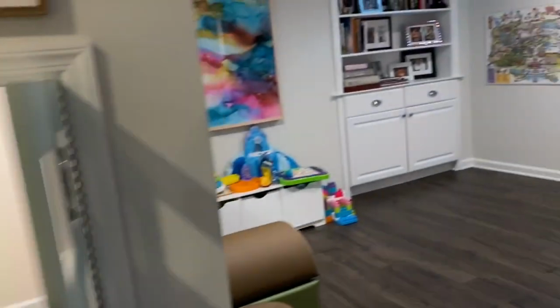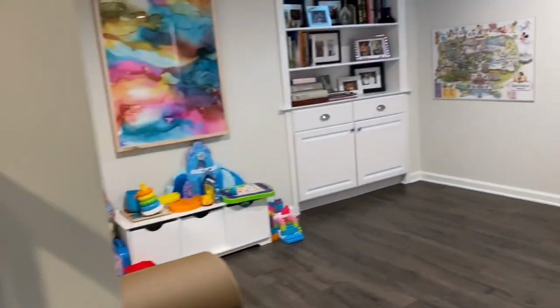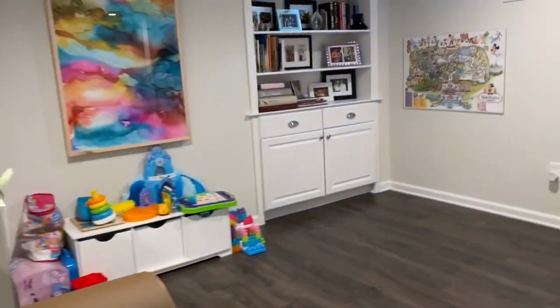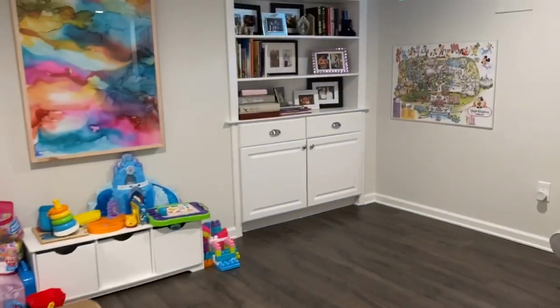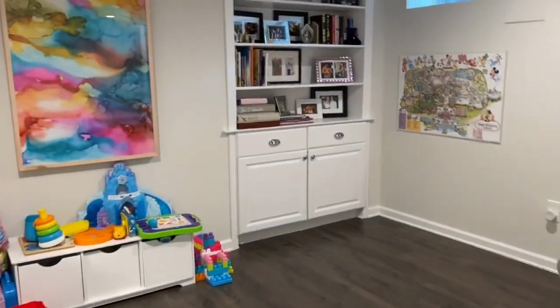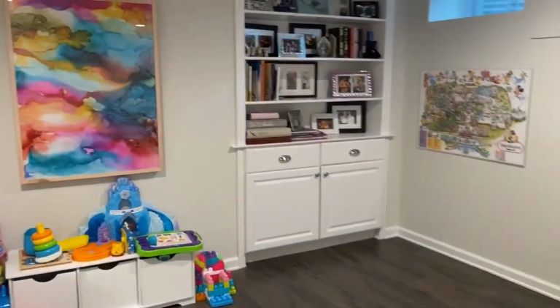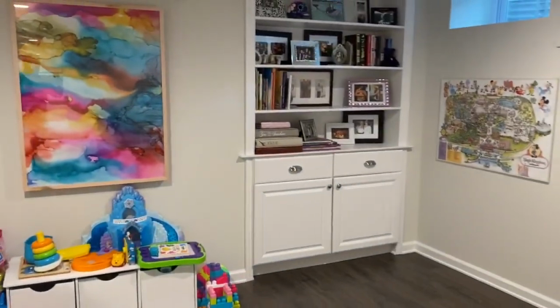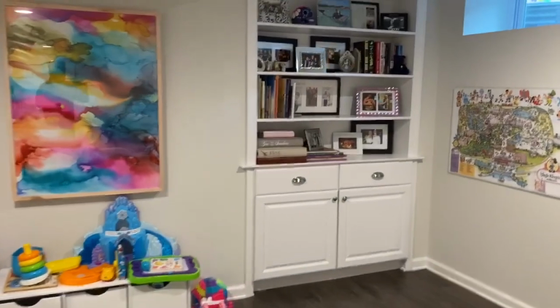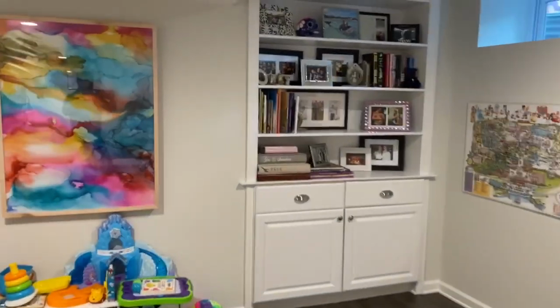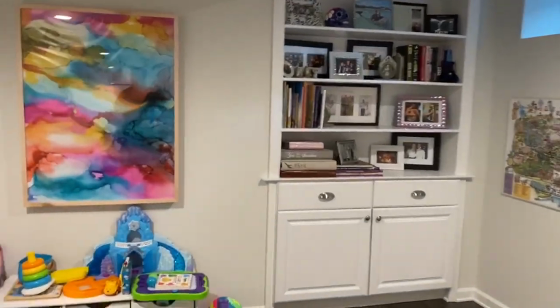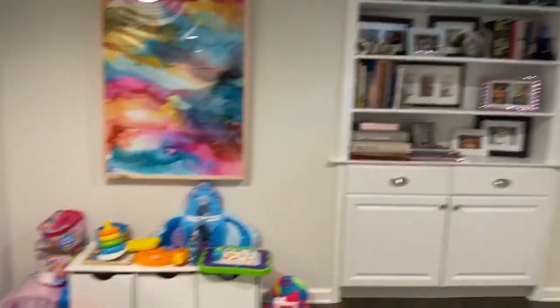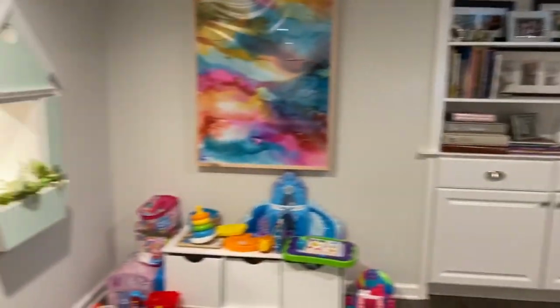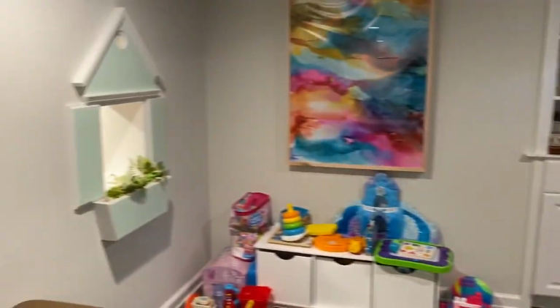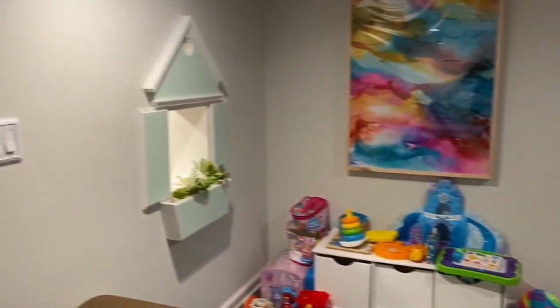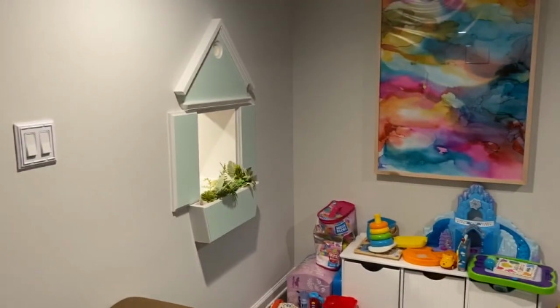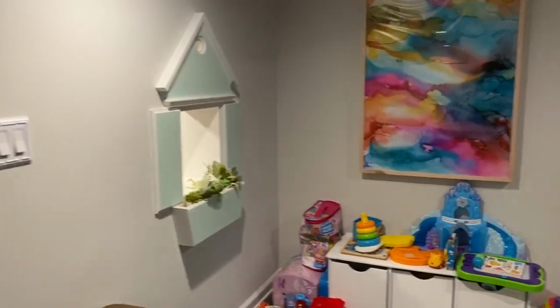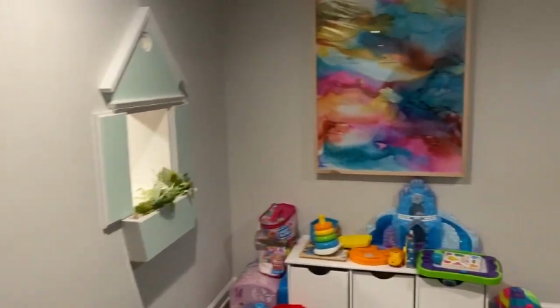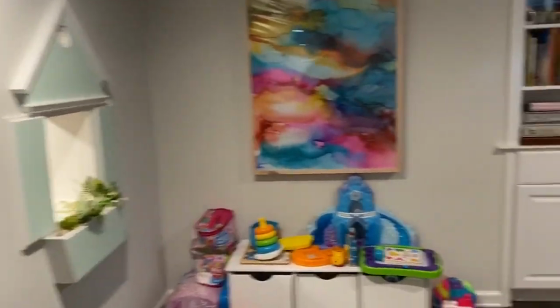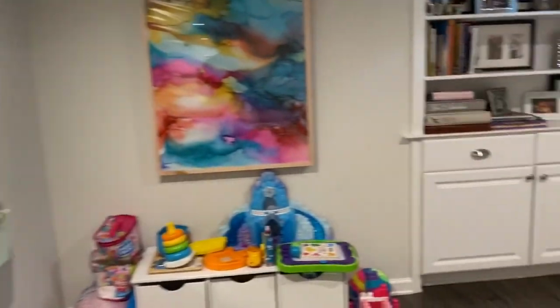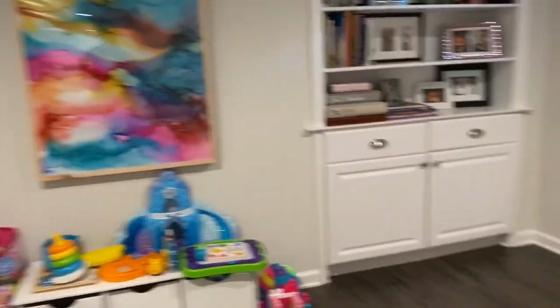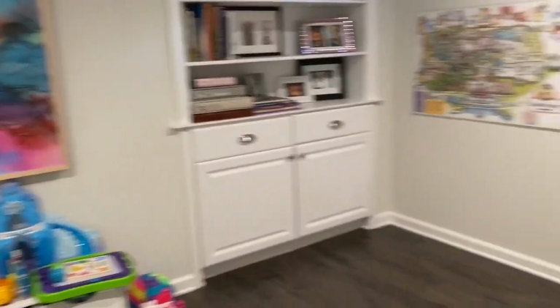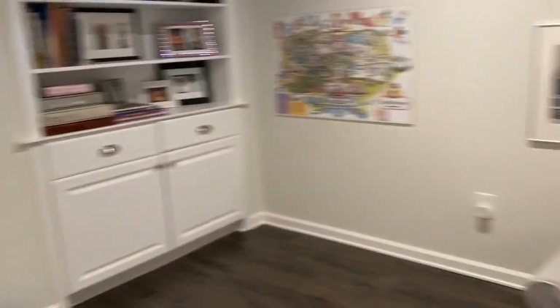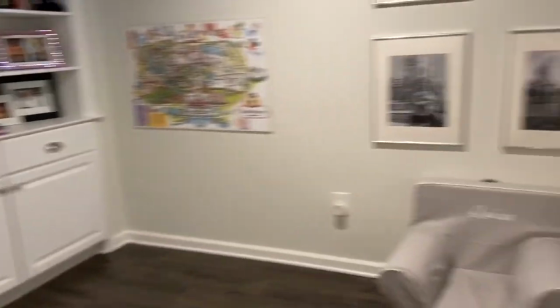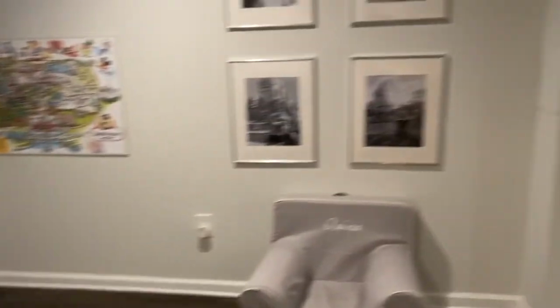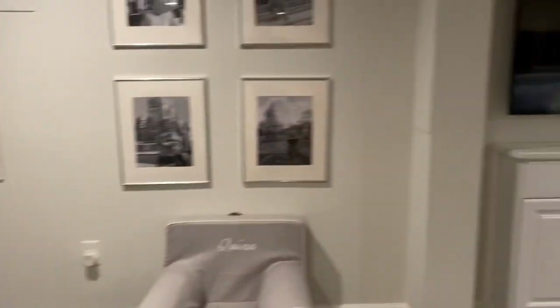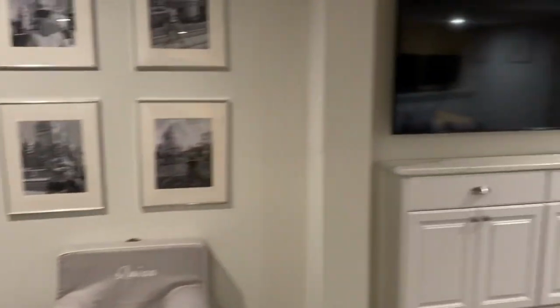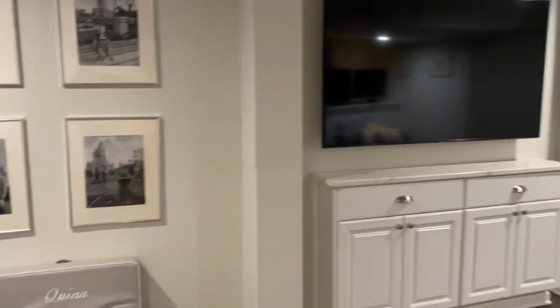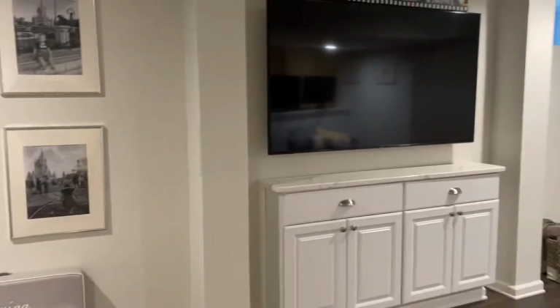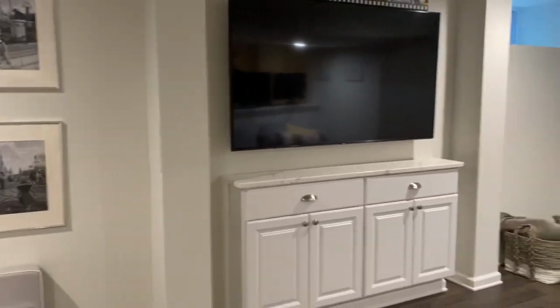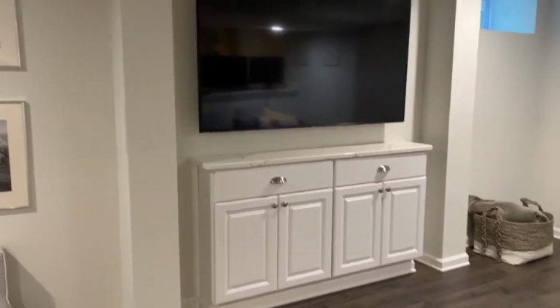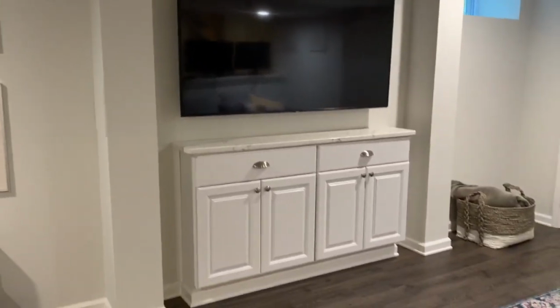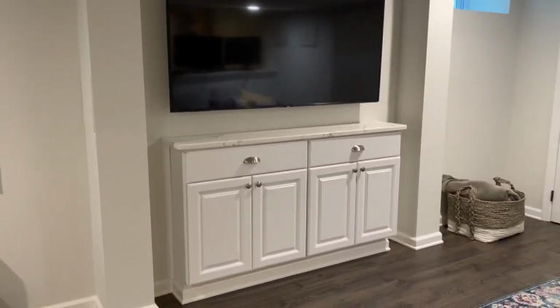Come around here, we have a built-in right there. We put a window into the playhouse. We got another built-in here onto the TV.